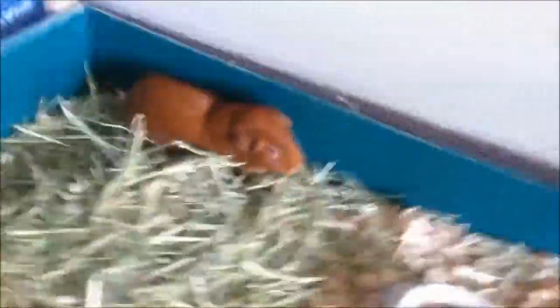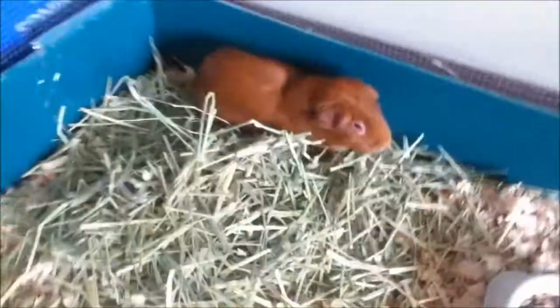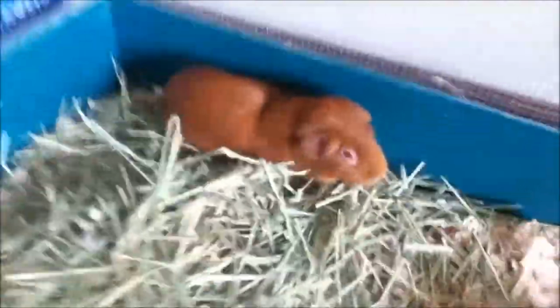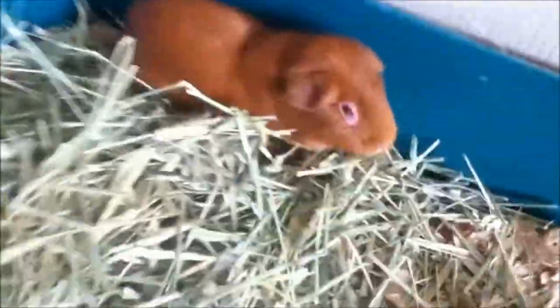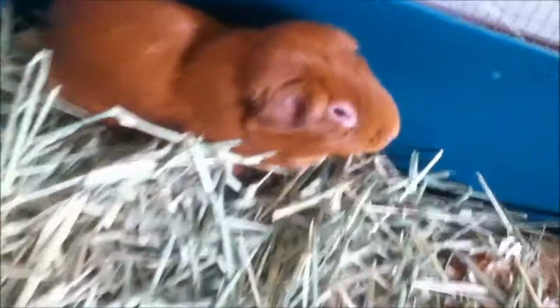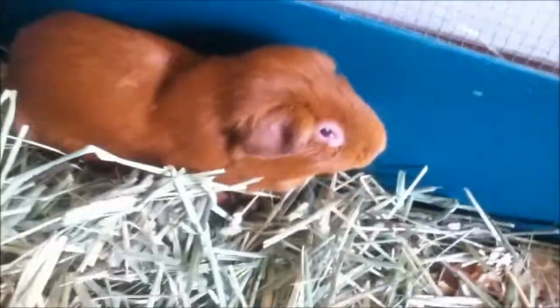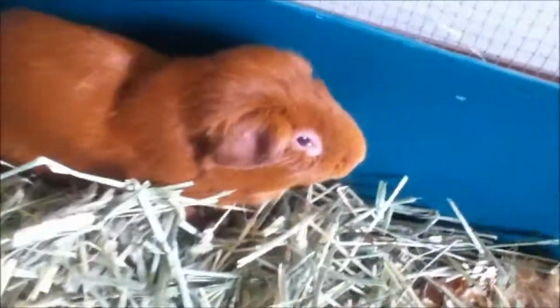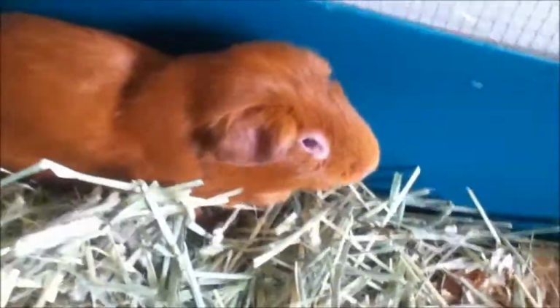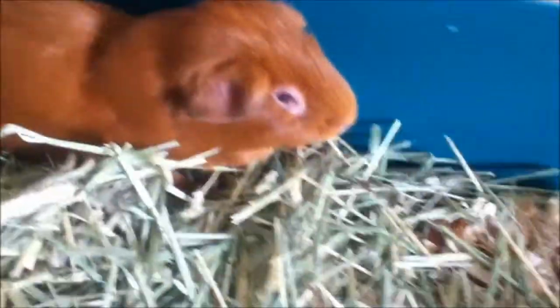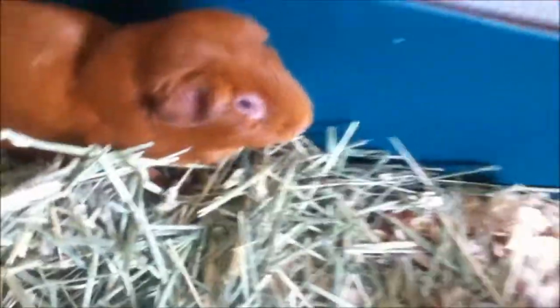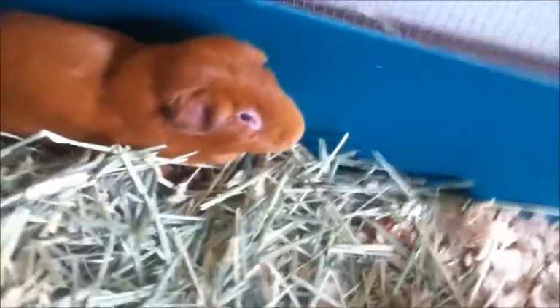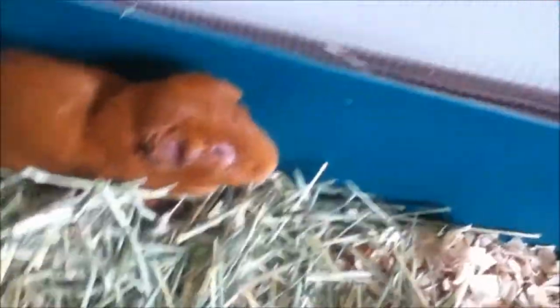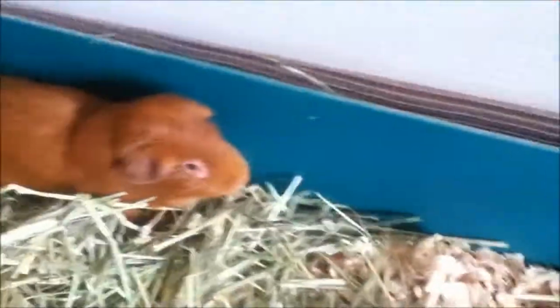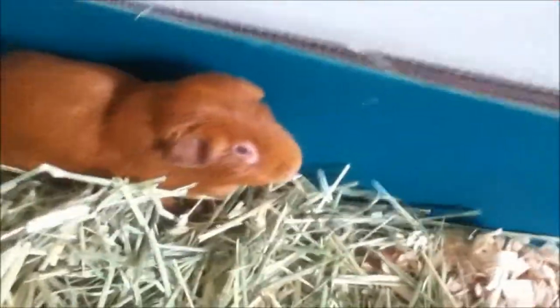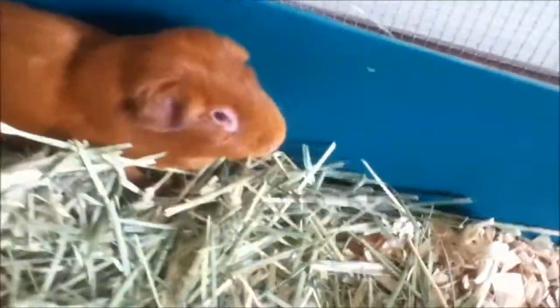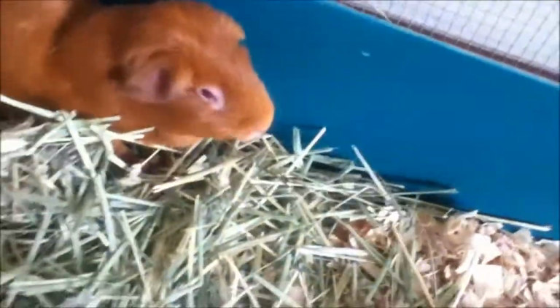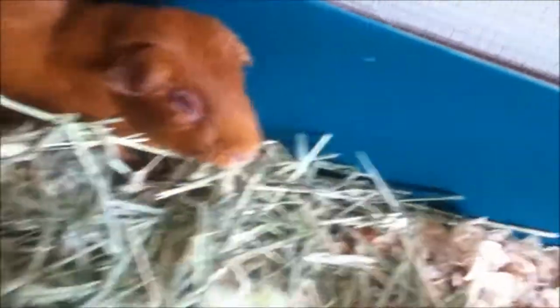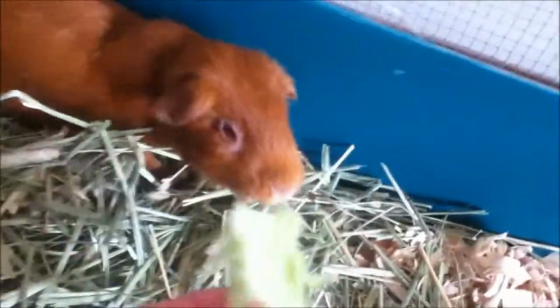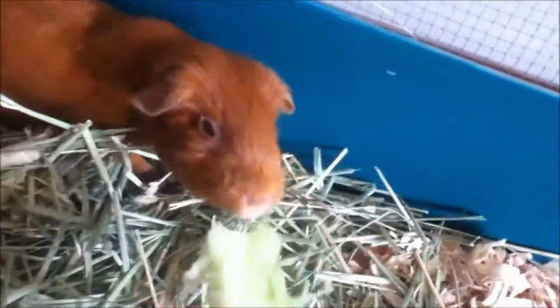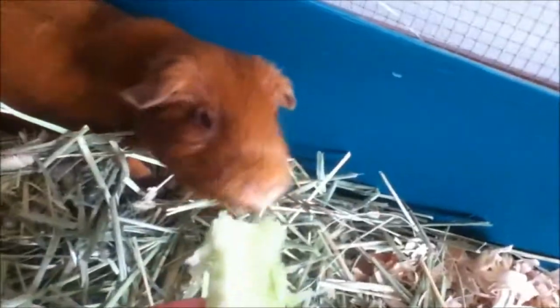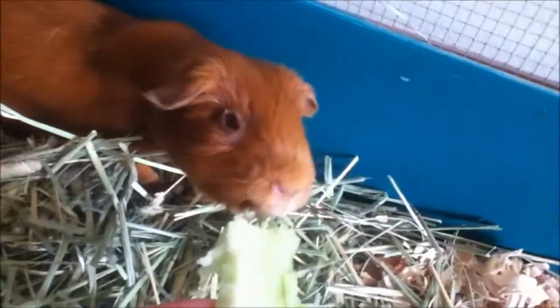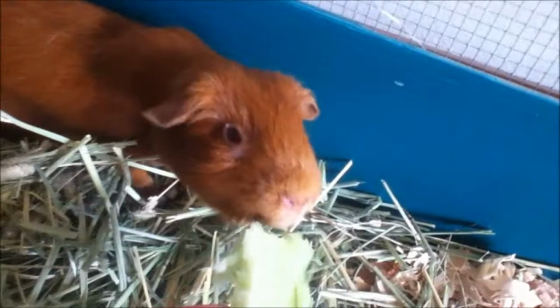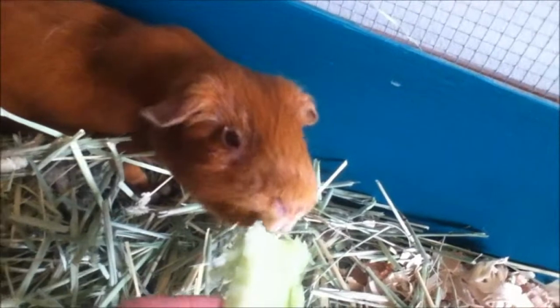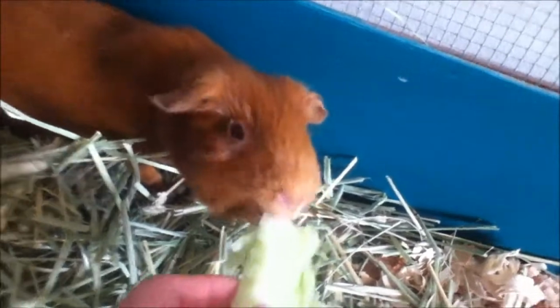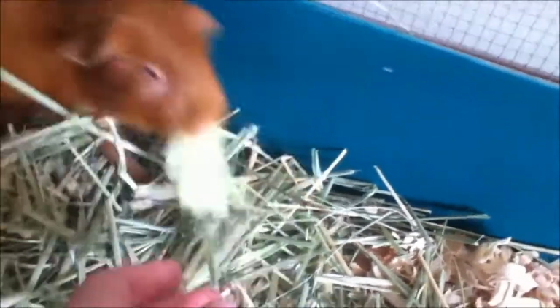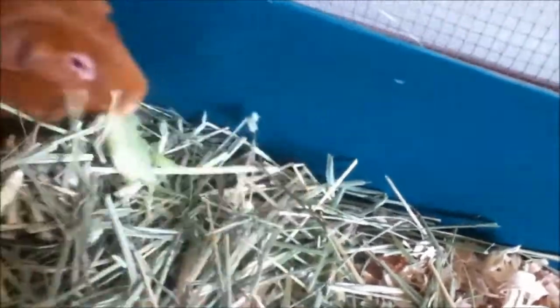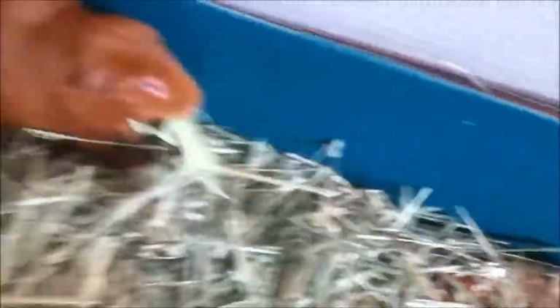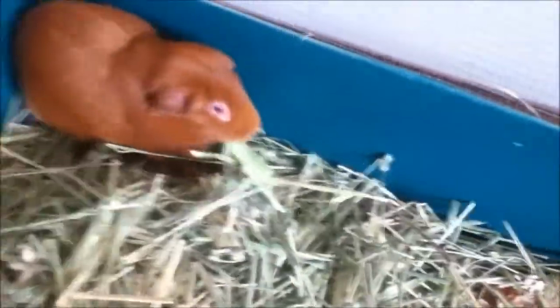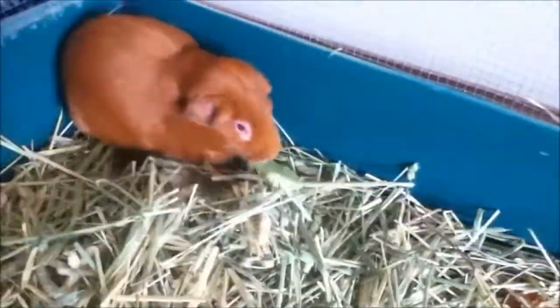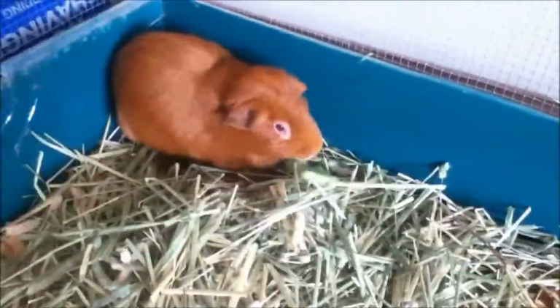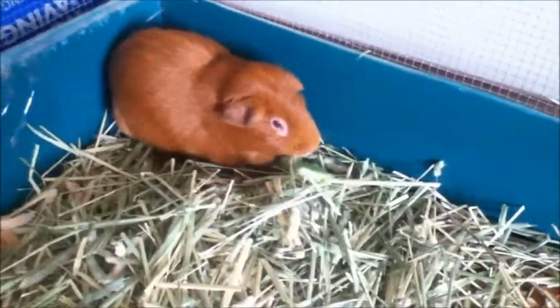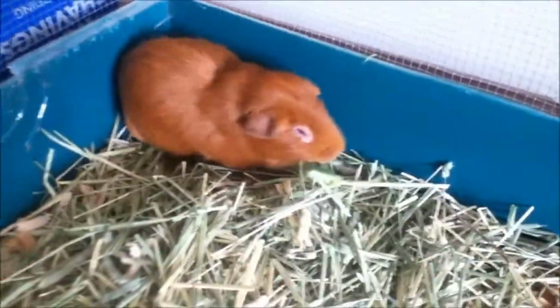So here's Cinnamon. She's very old and her eyes look kind of bad. She likes celery.